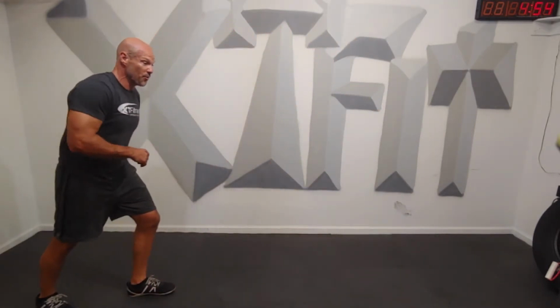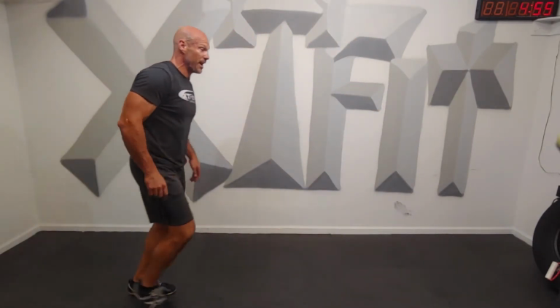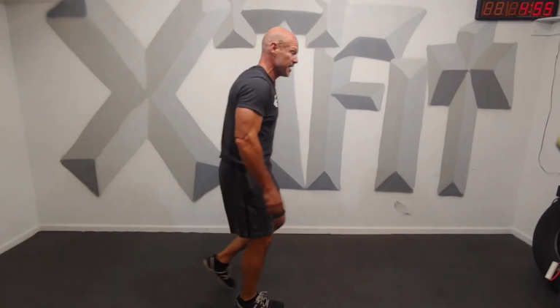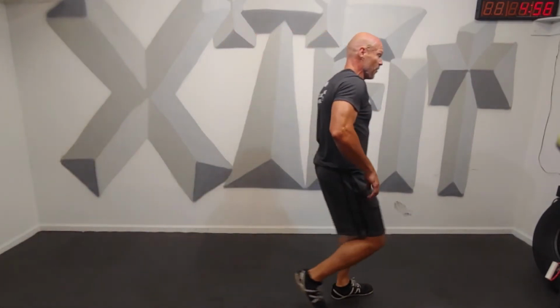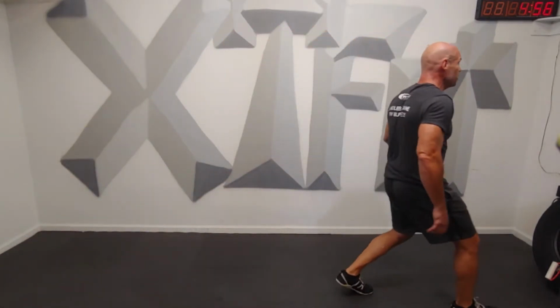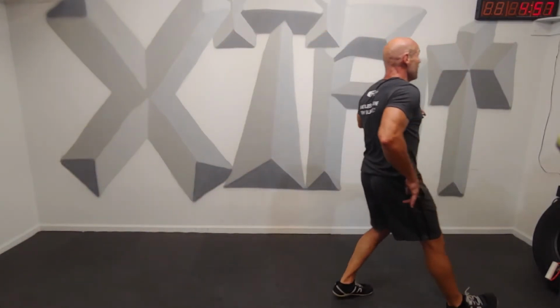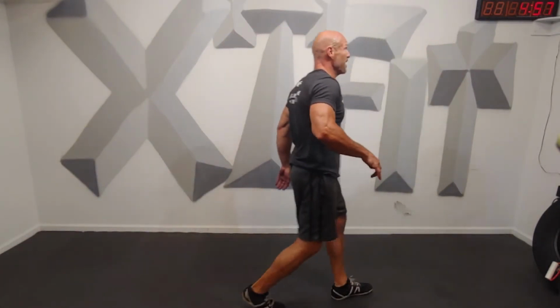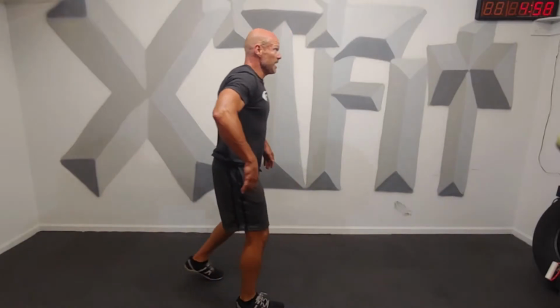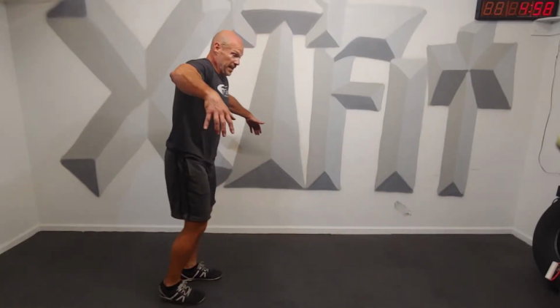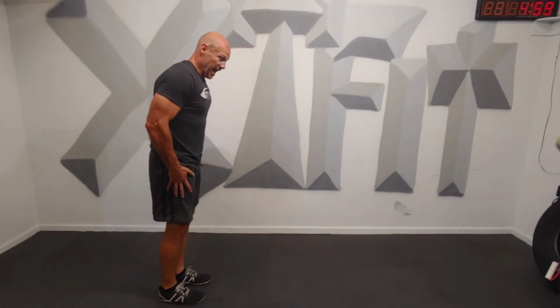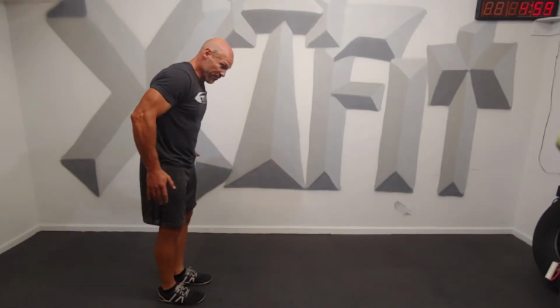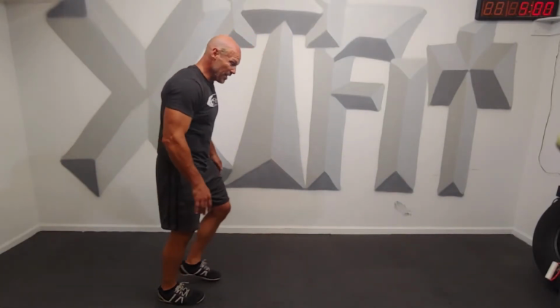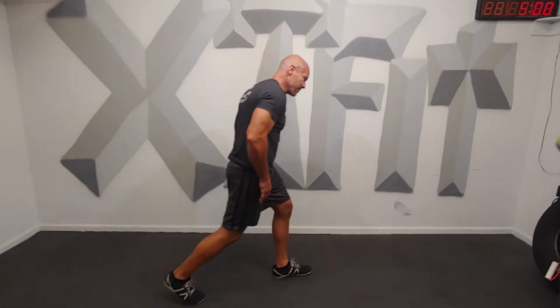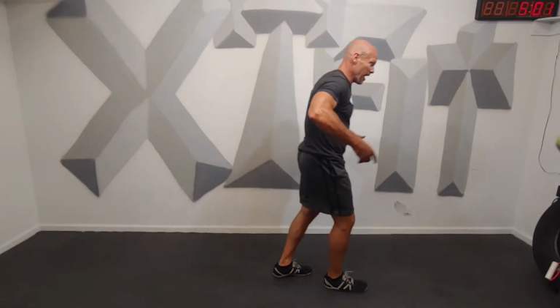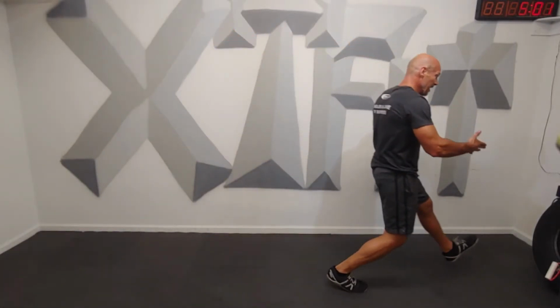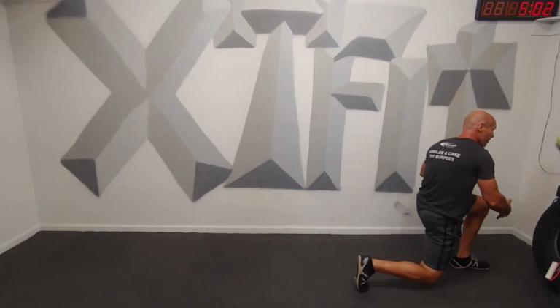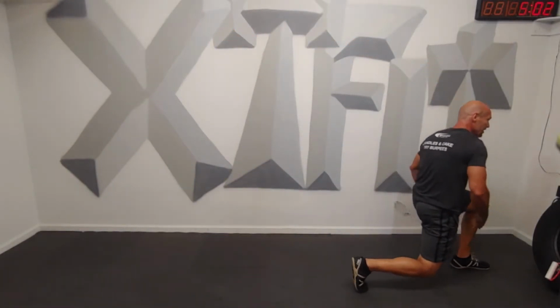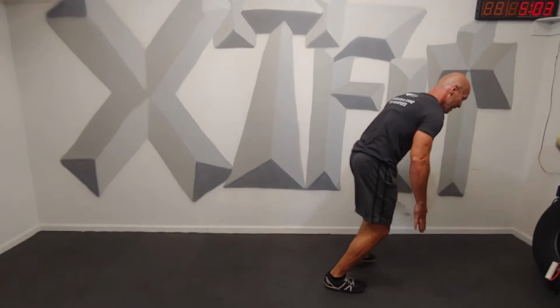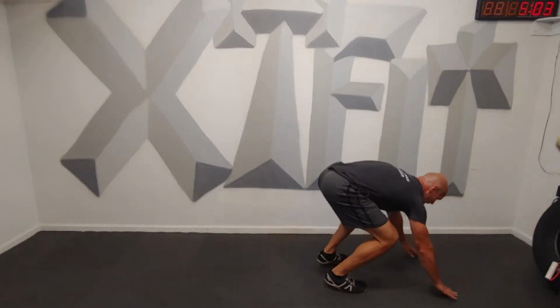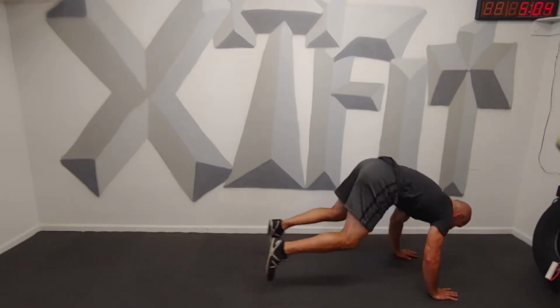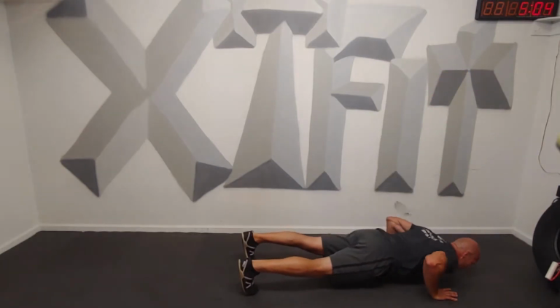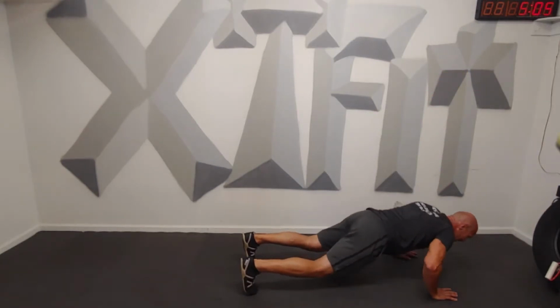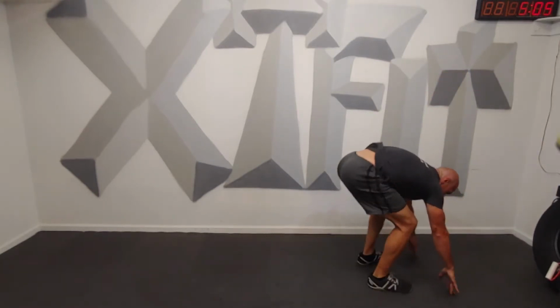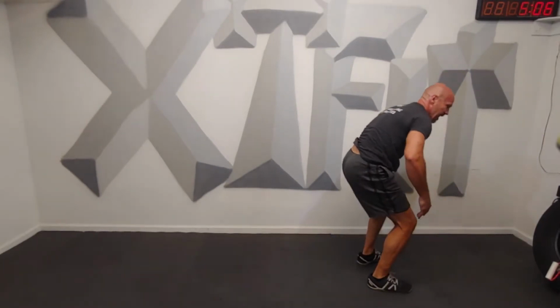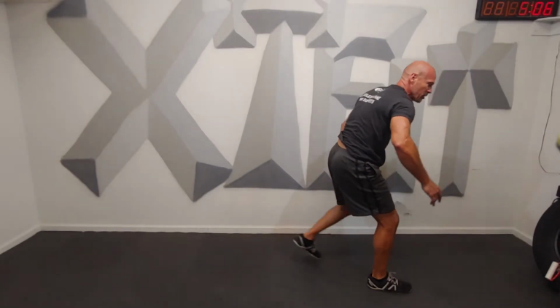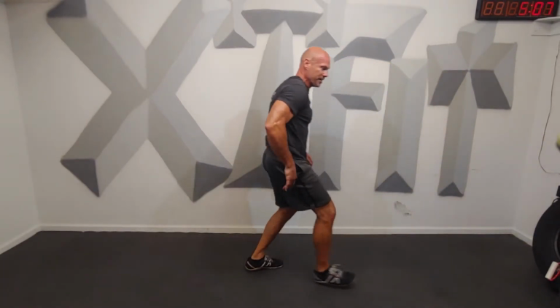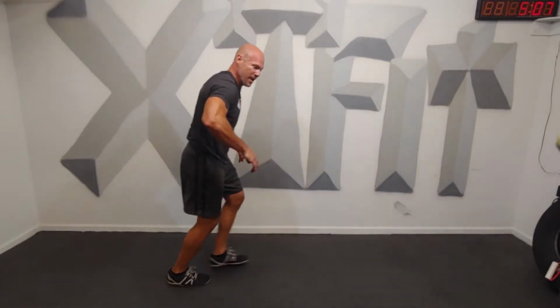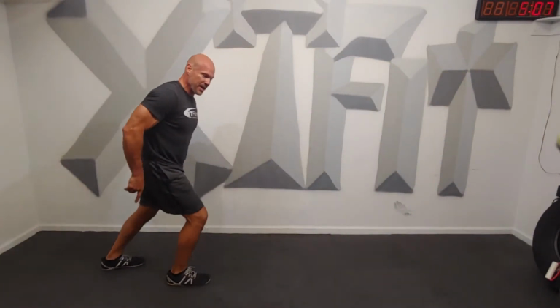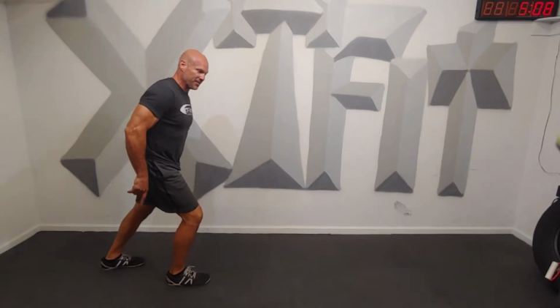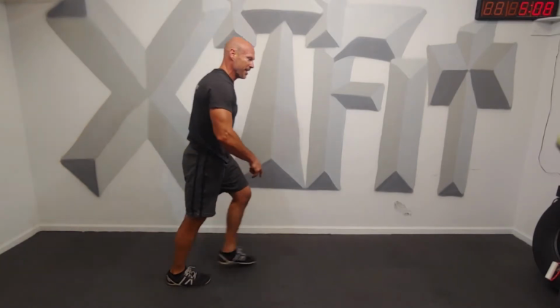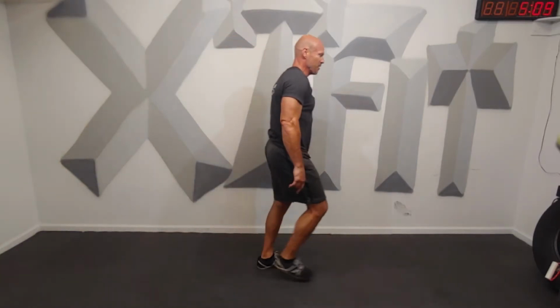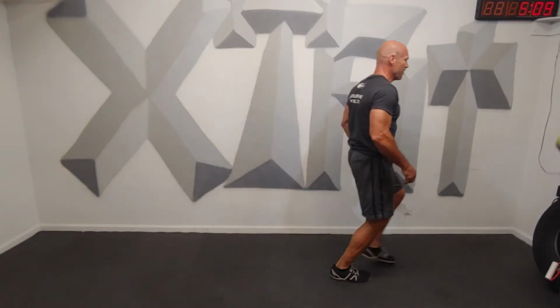Are you ready for tread left? Forward lunge. Burpee. Forward lunge. Left, right, left forward lunge. Burpee. Left one goes back, one, two, three. Left heel down. You with me, everybody?